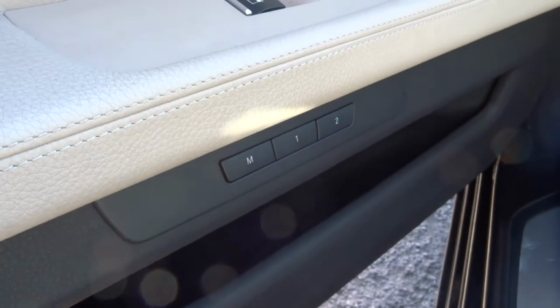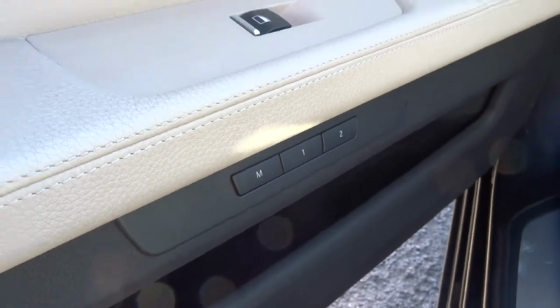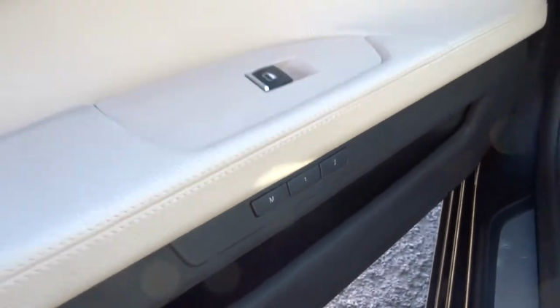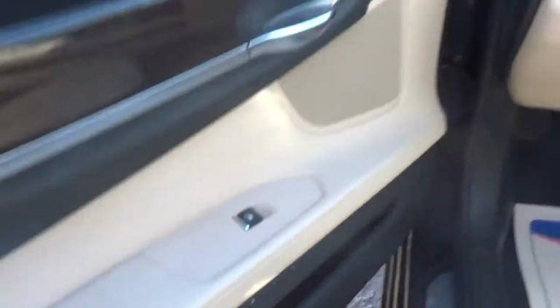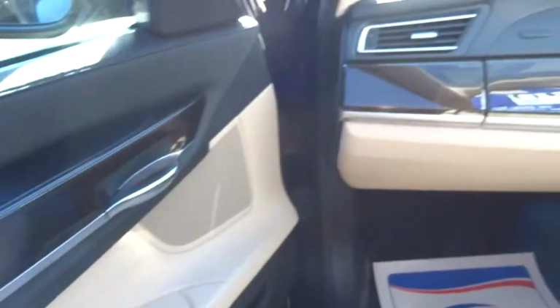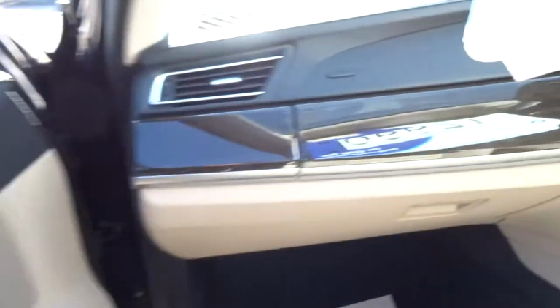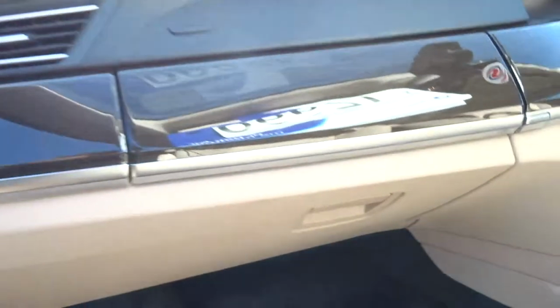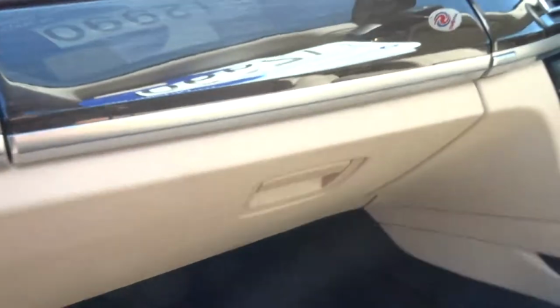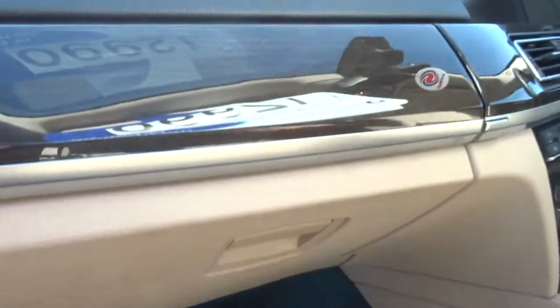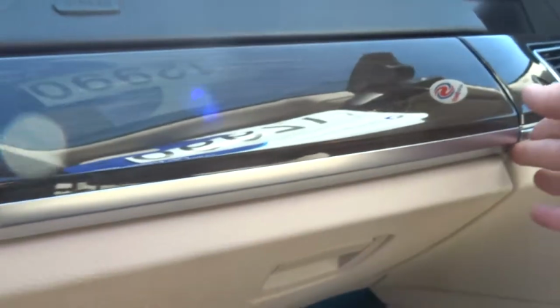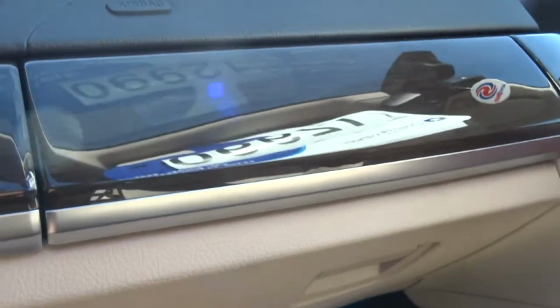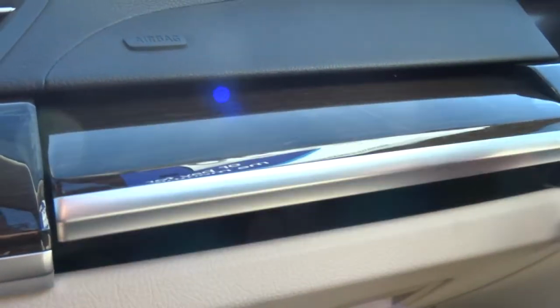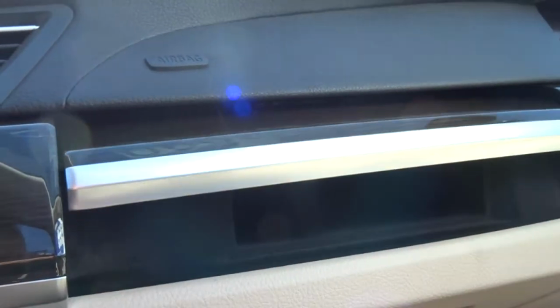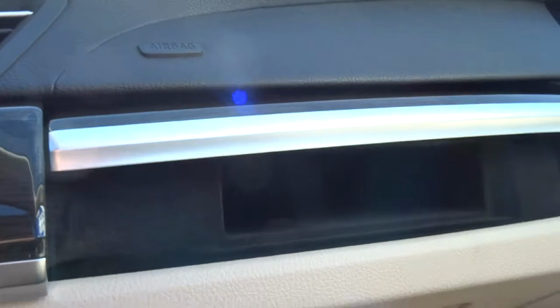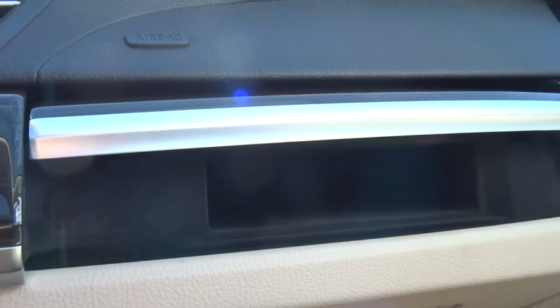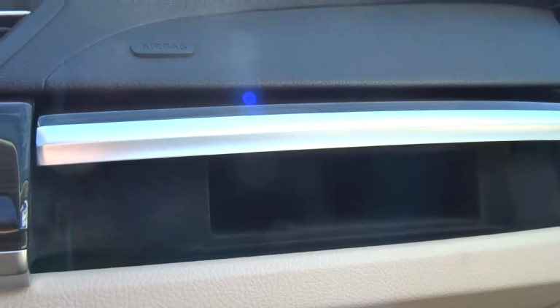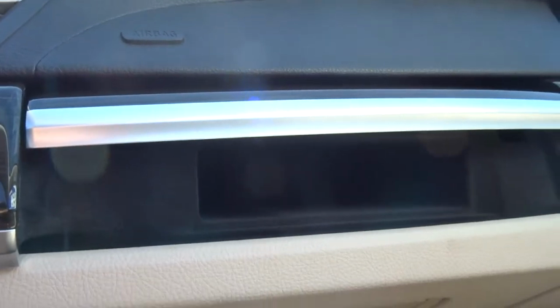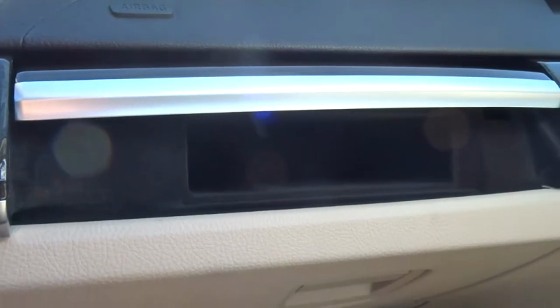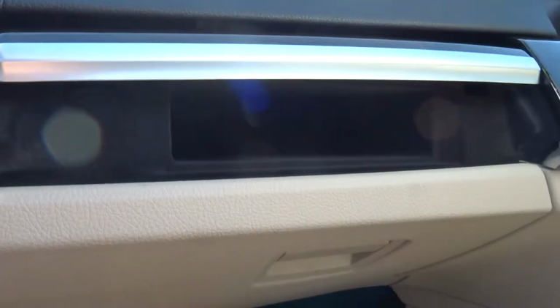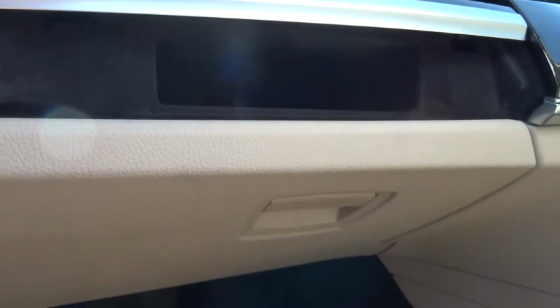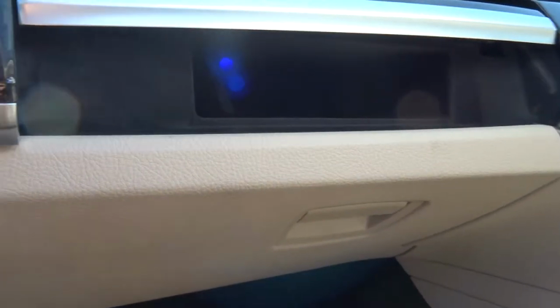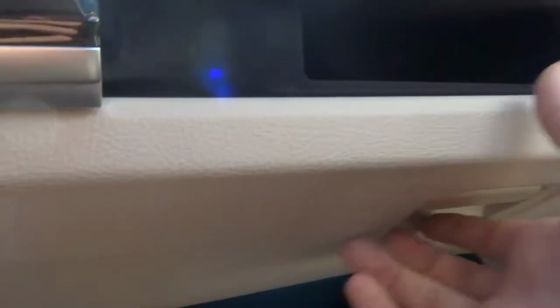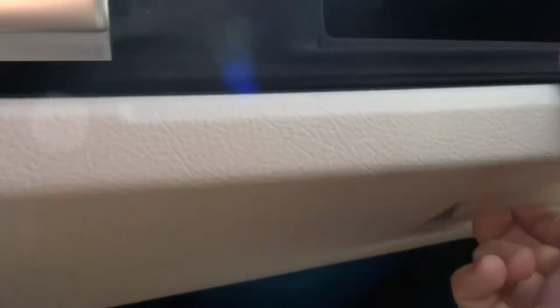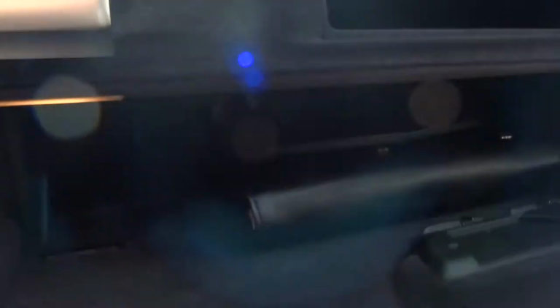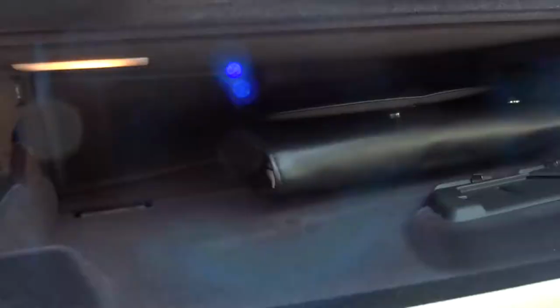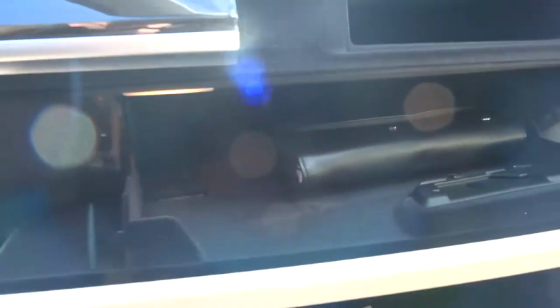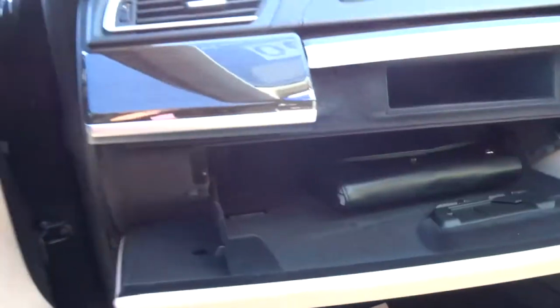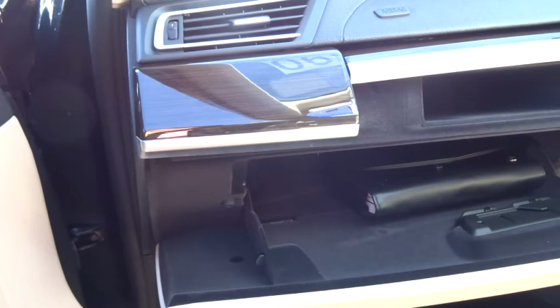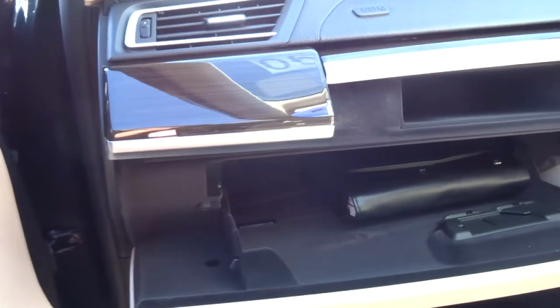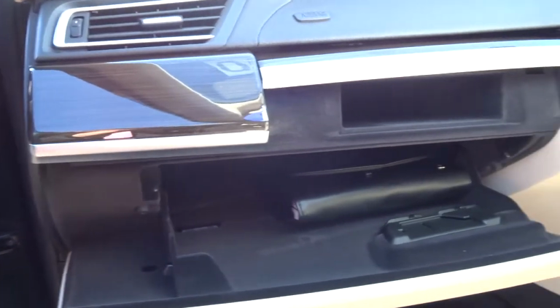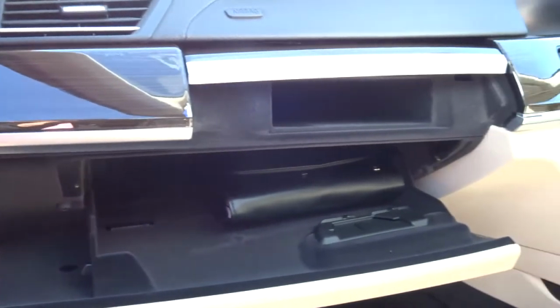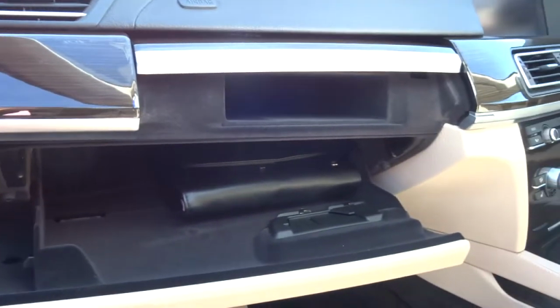Memory seats there for your passenger as well. Then you get a couple of glove boxes — a little one just there, and then it opens up to a very spacious one.